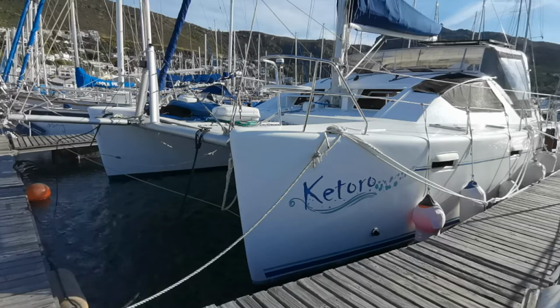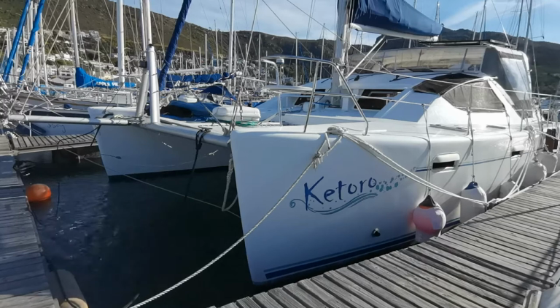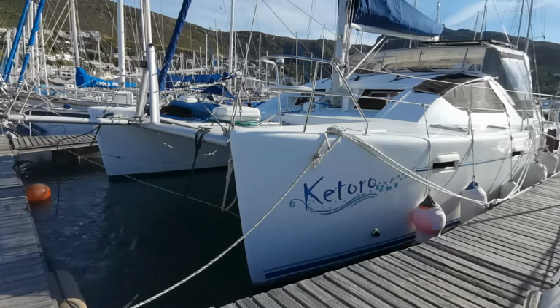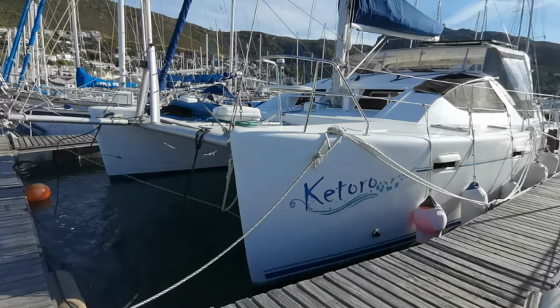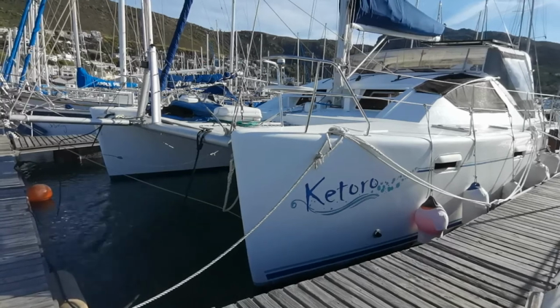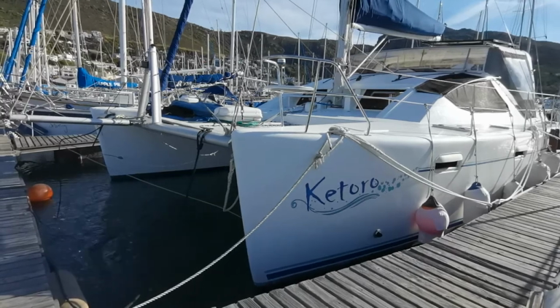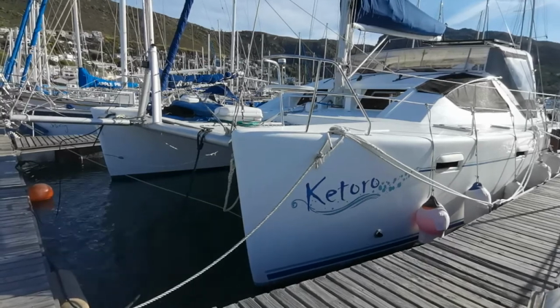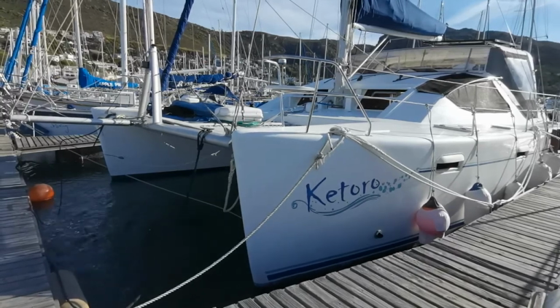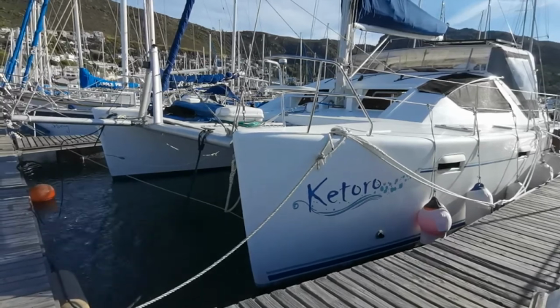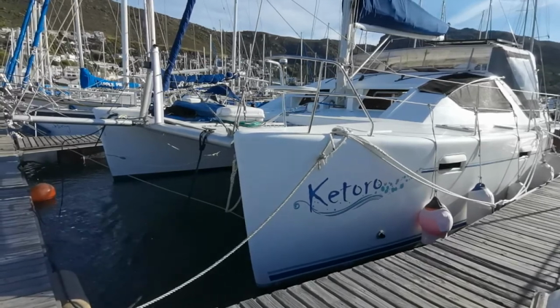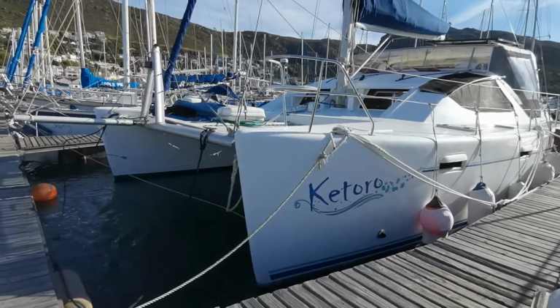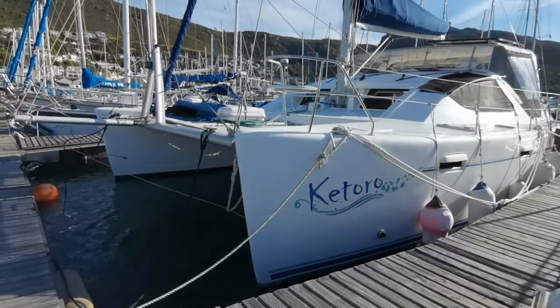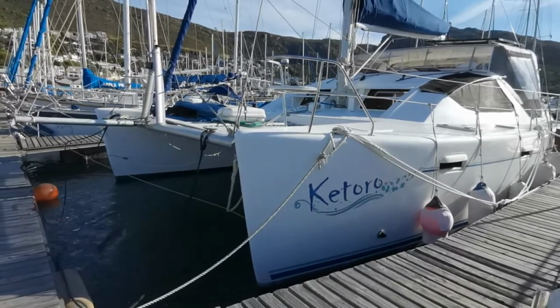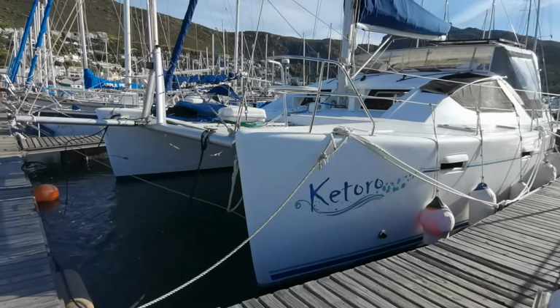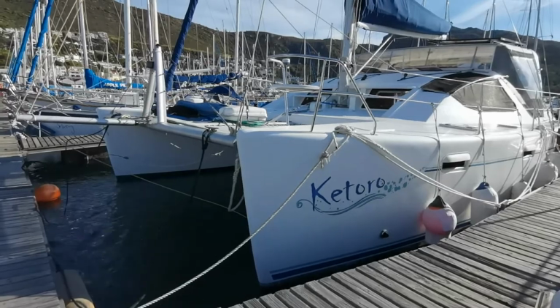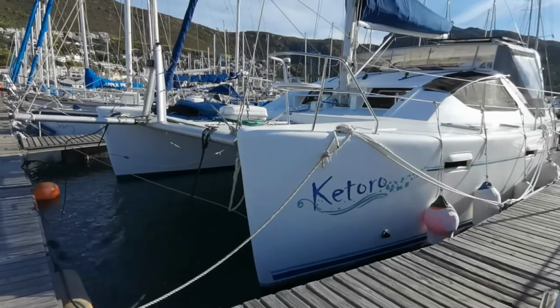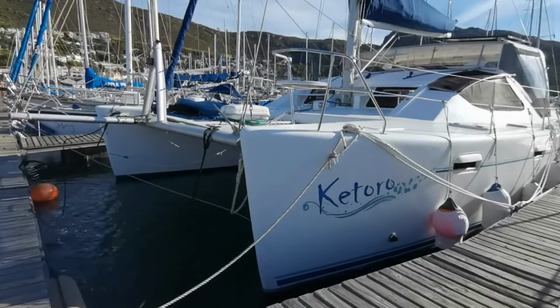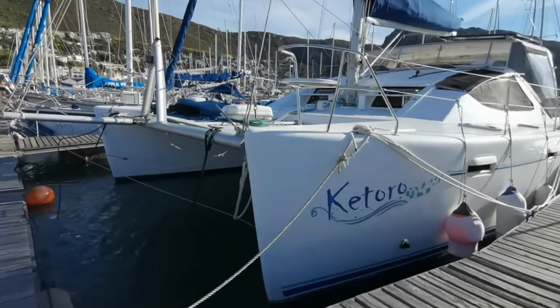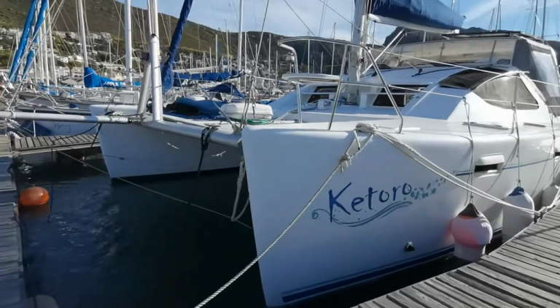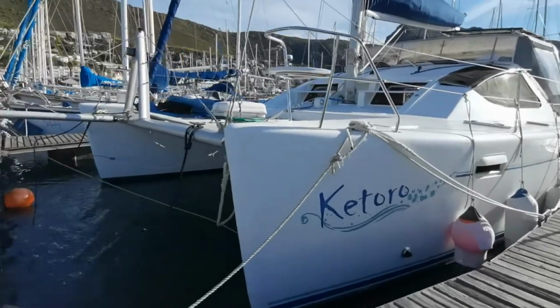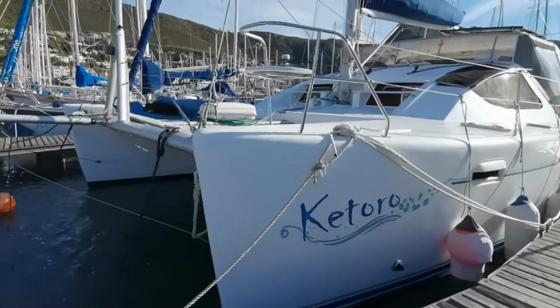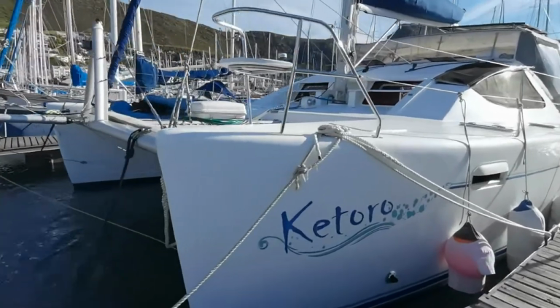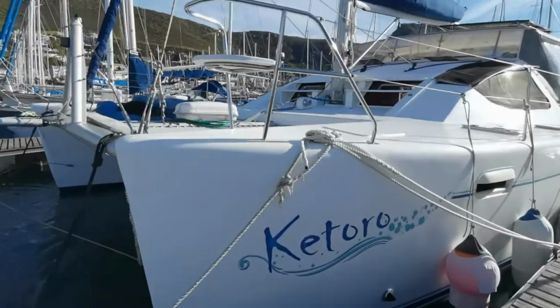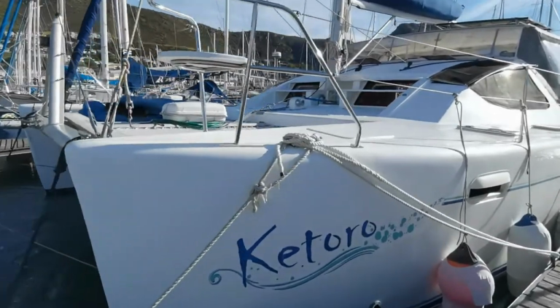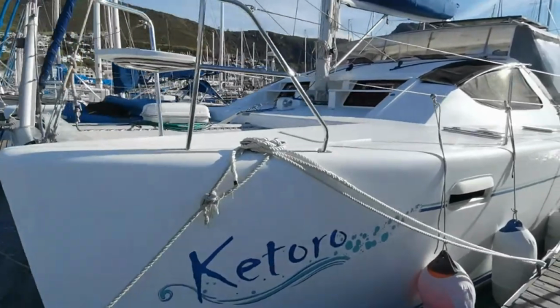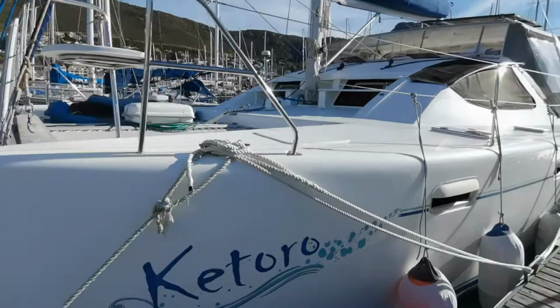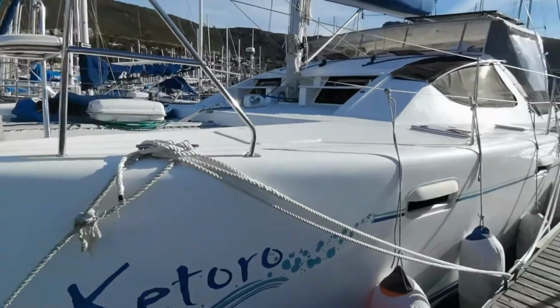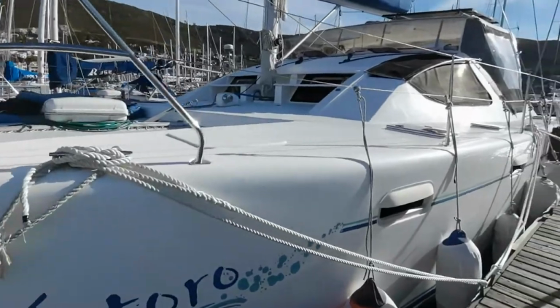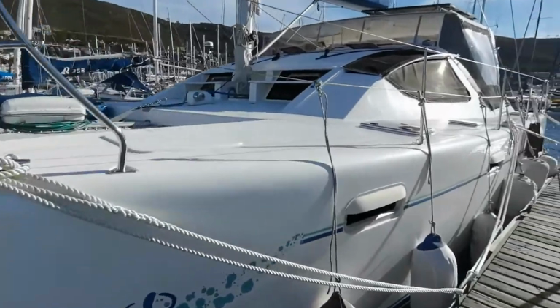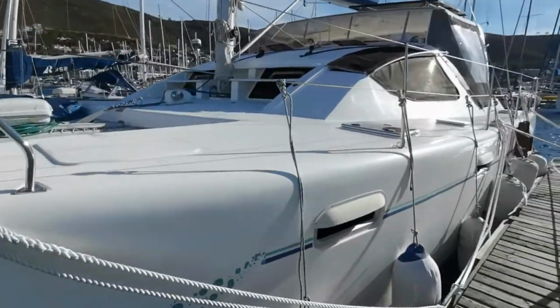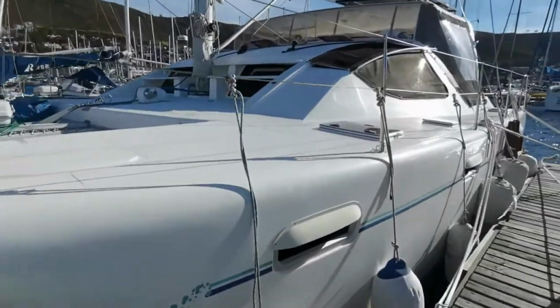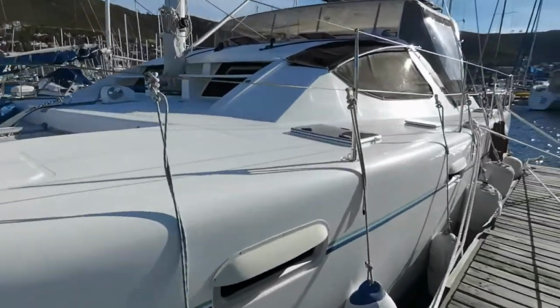Here we have the 2009 Admiral Forti, Kia Tora. She's been cruising for a number of years and is now sitting in Cape Town, South Africa.